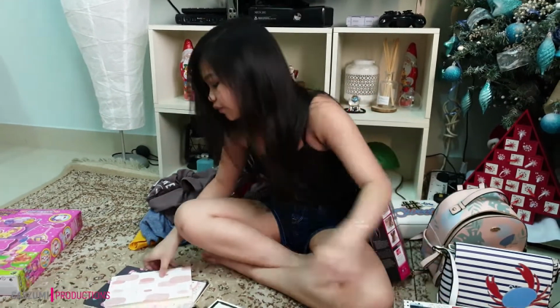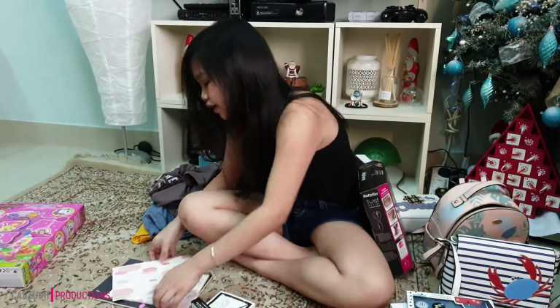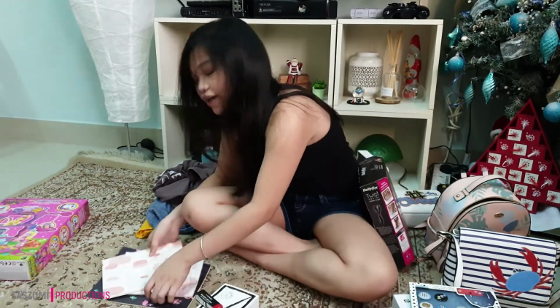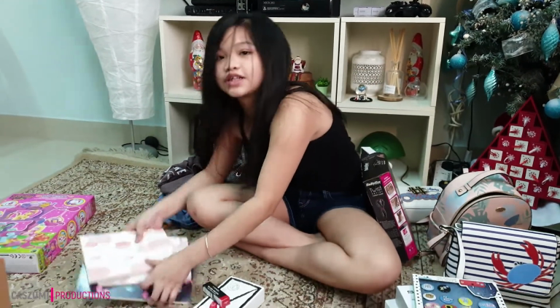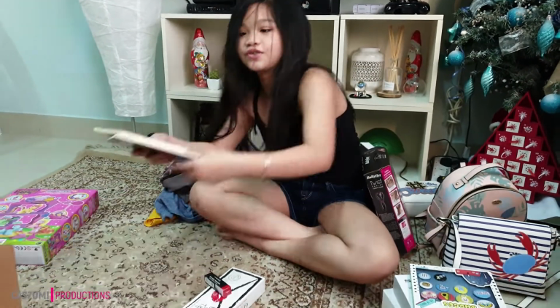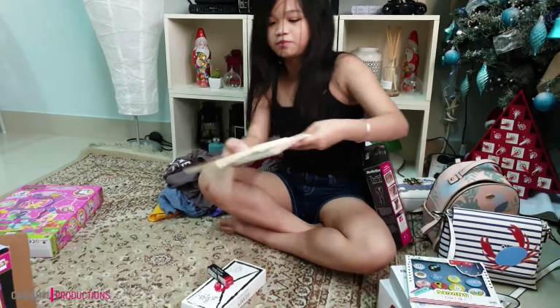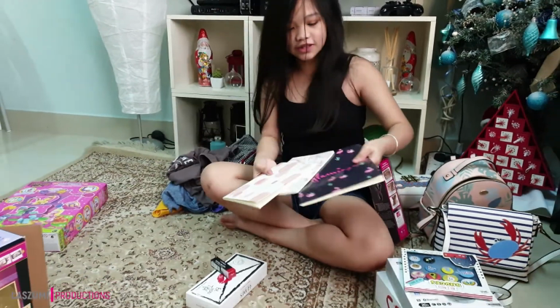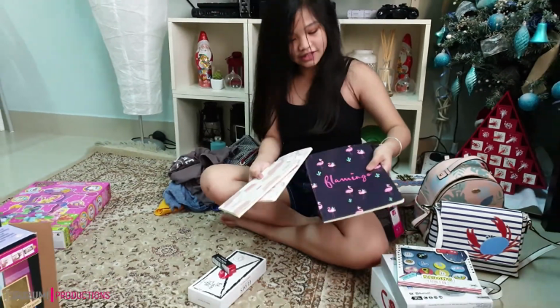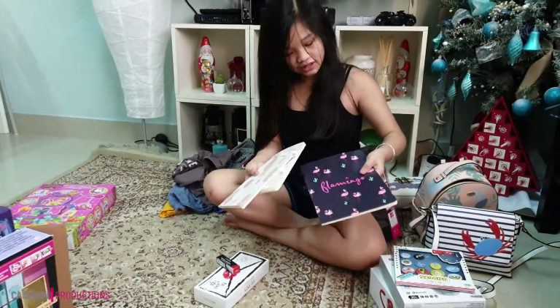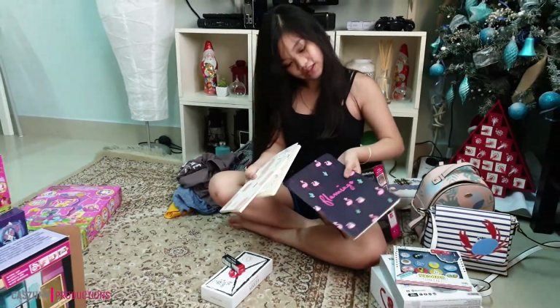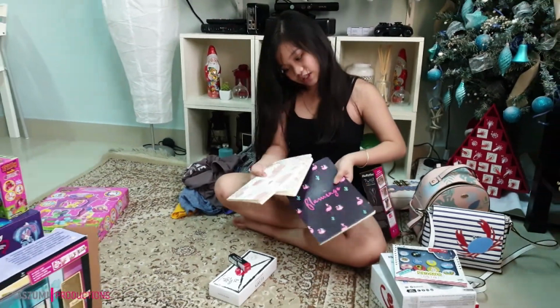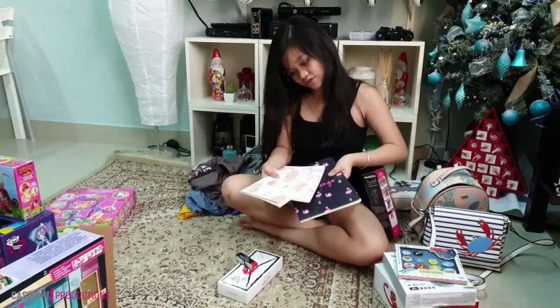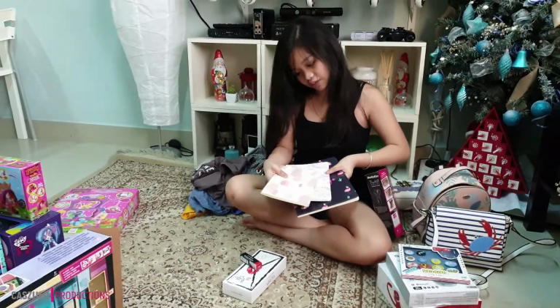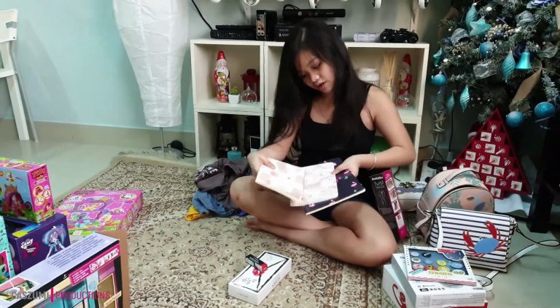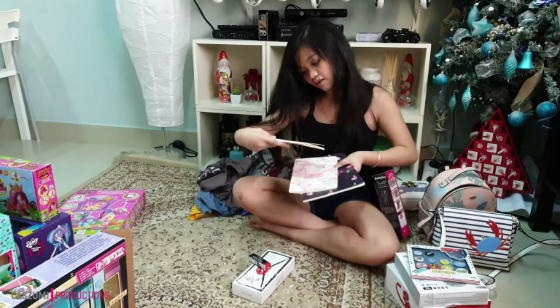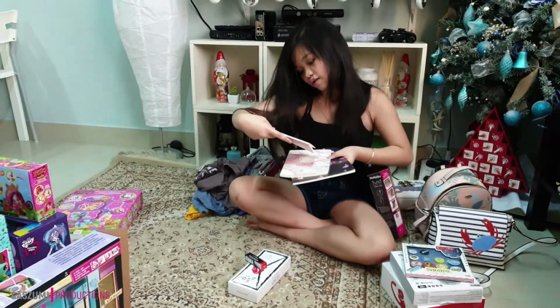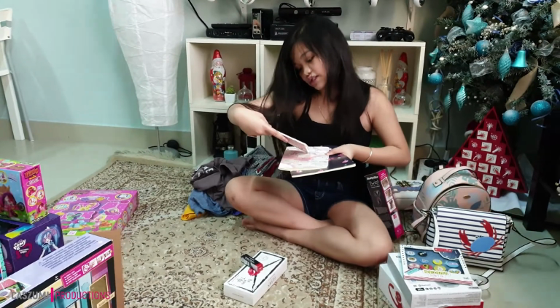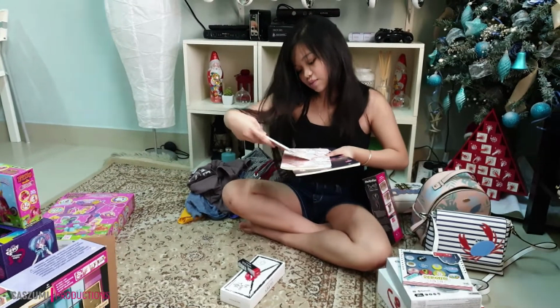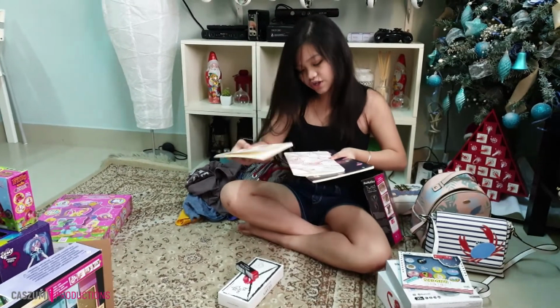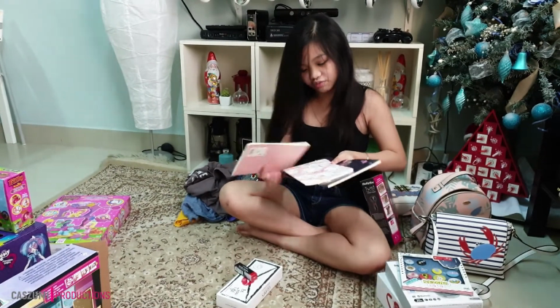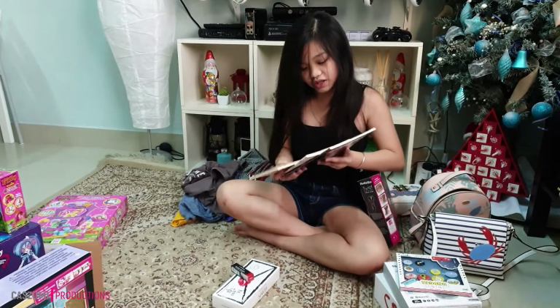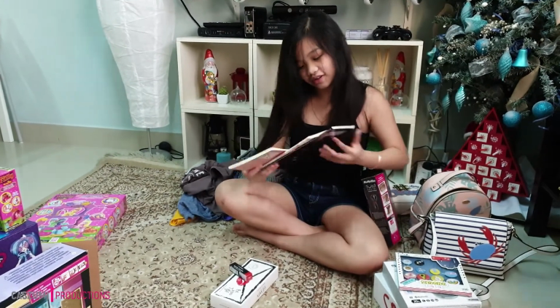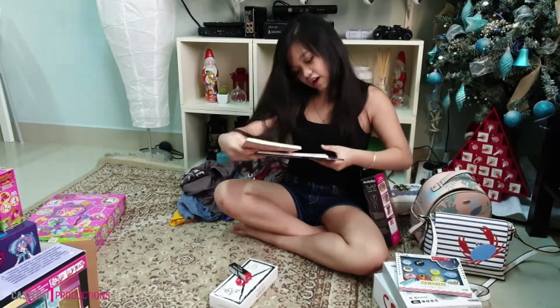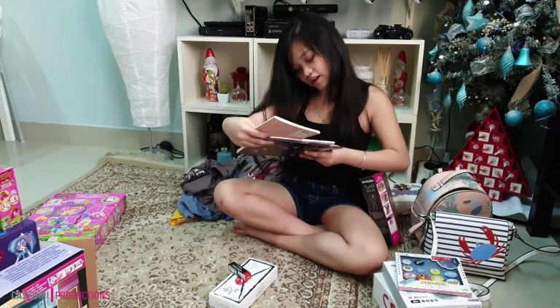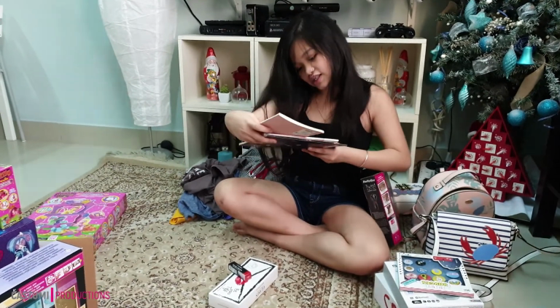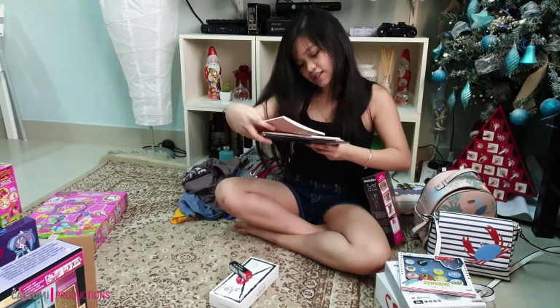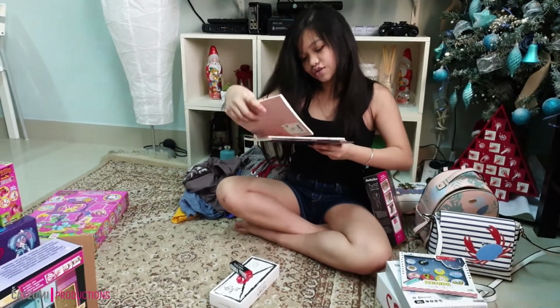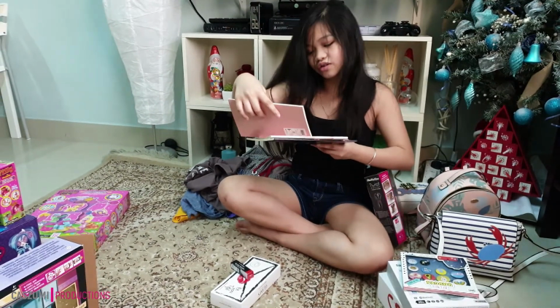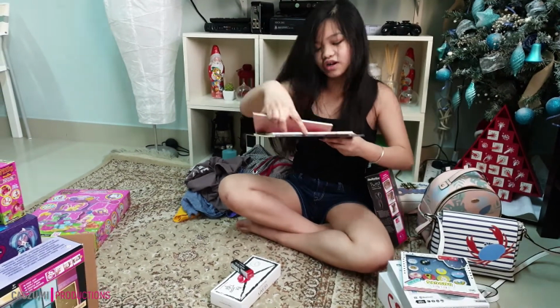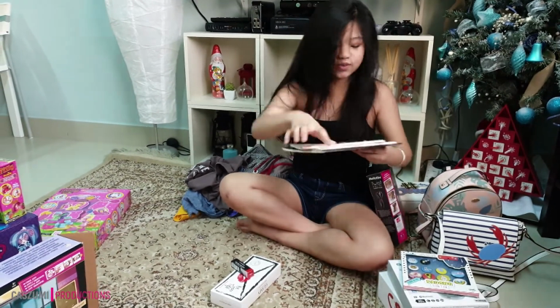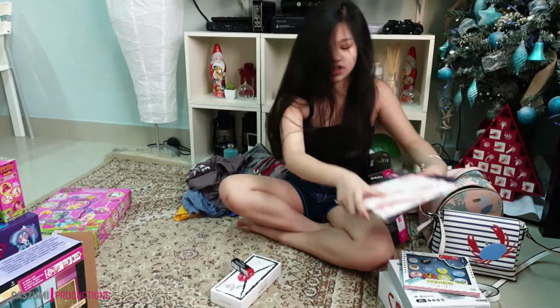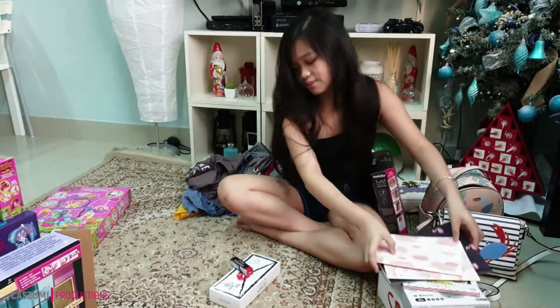I got these notebooks. One says Flamingo, one says Memories of Pink, and the other says Unicorn Sweet Jeans.